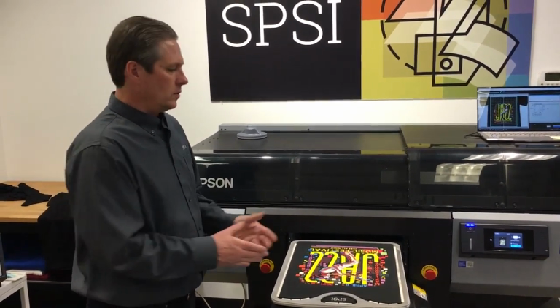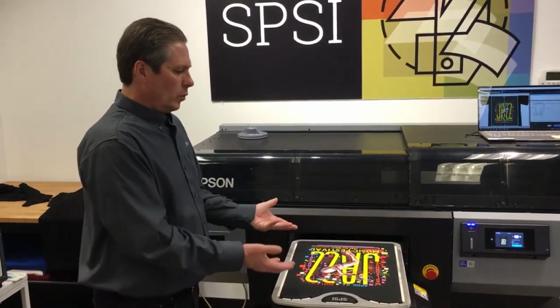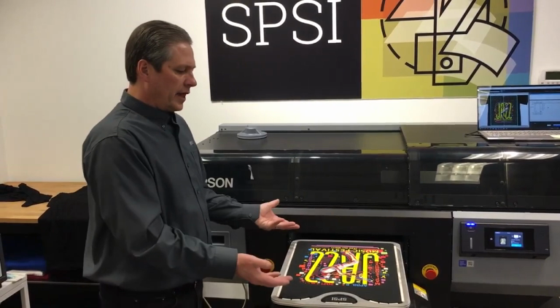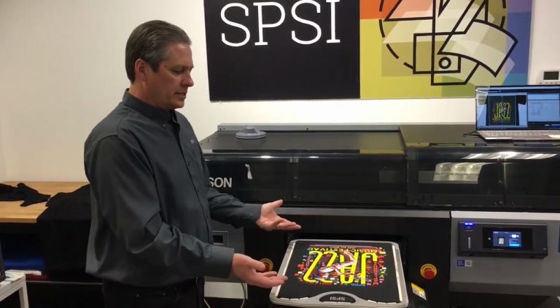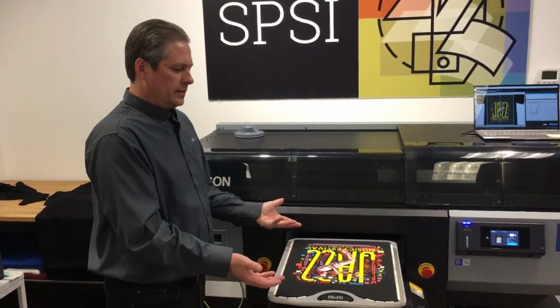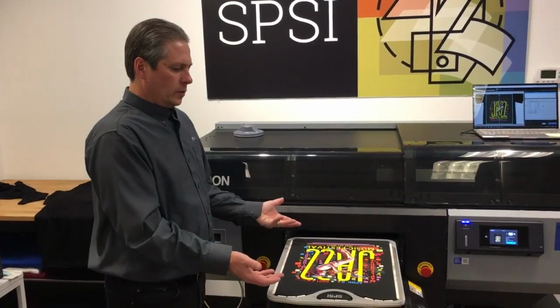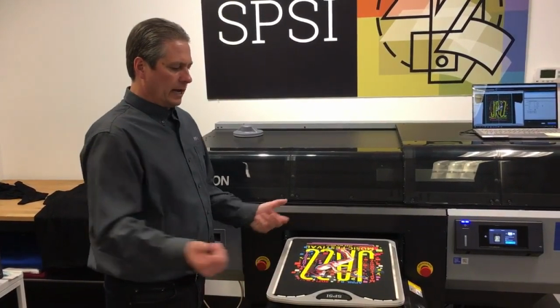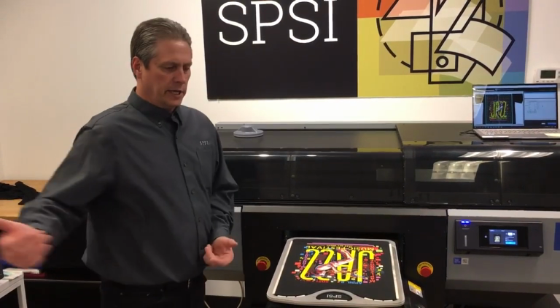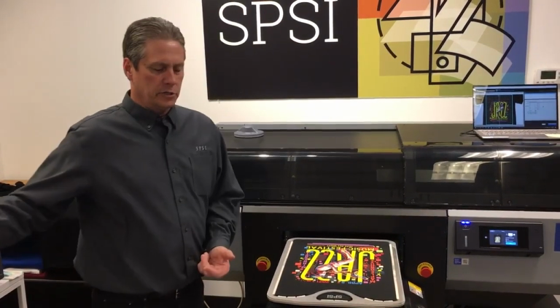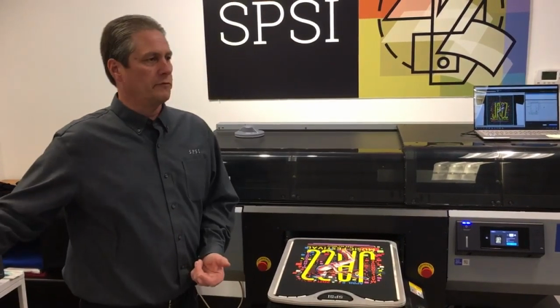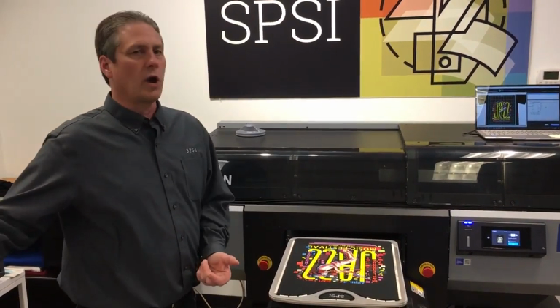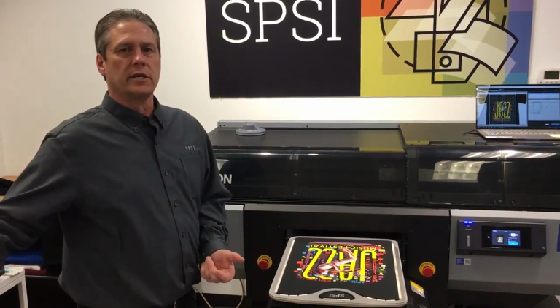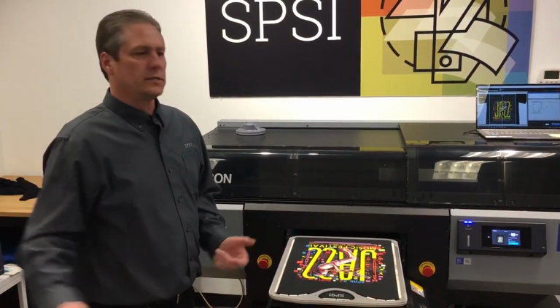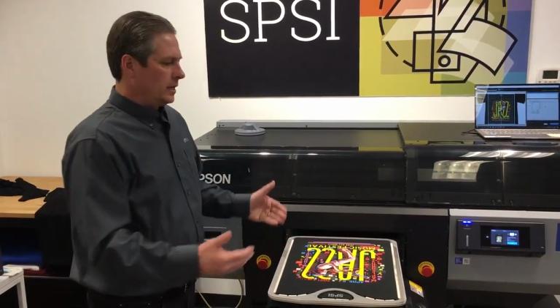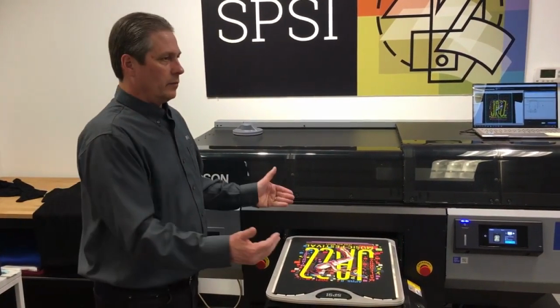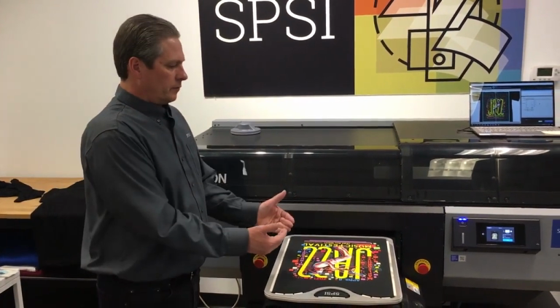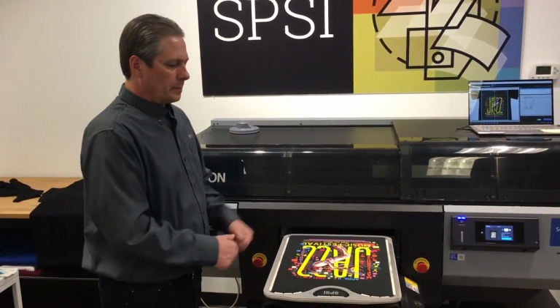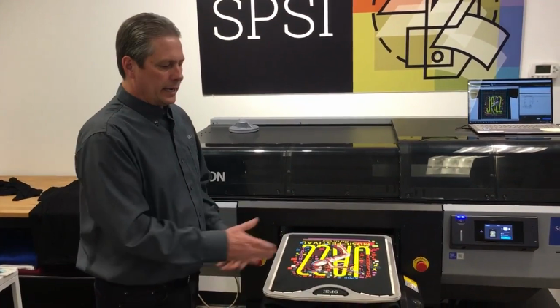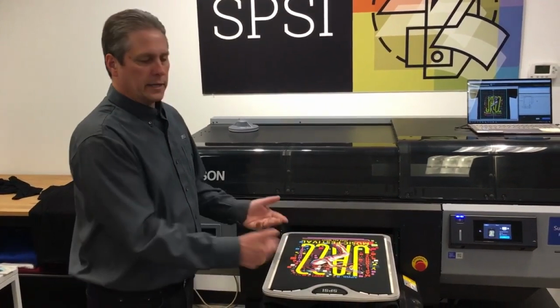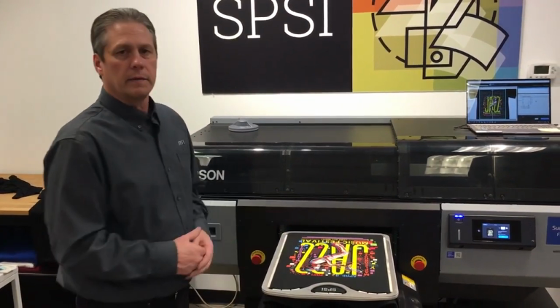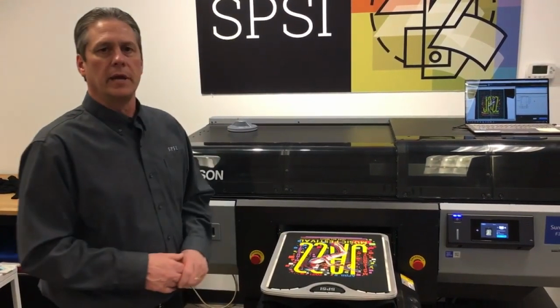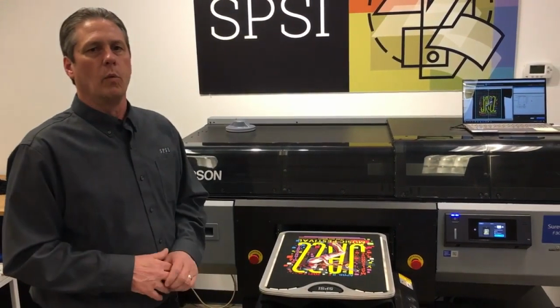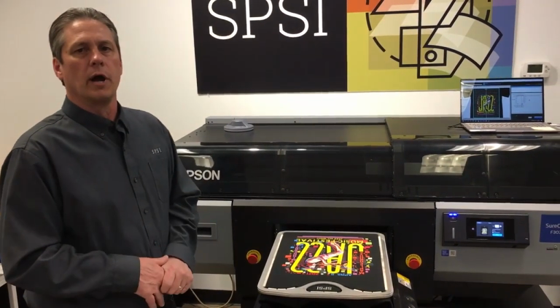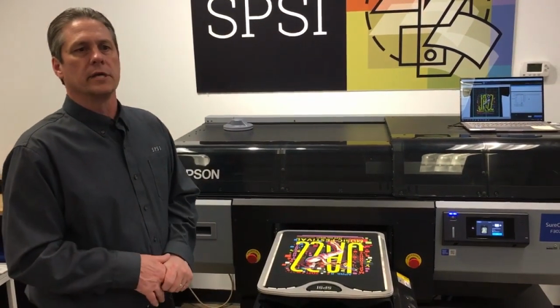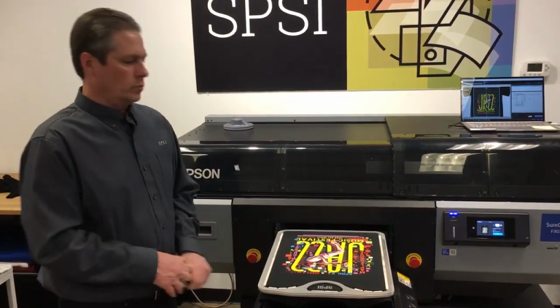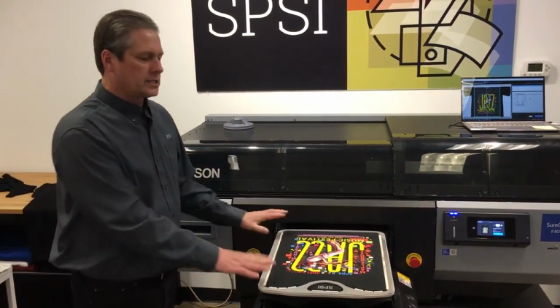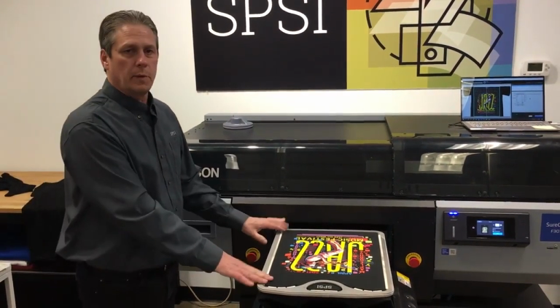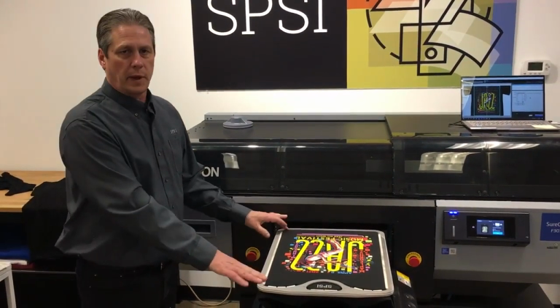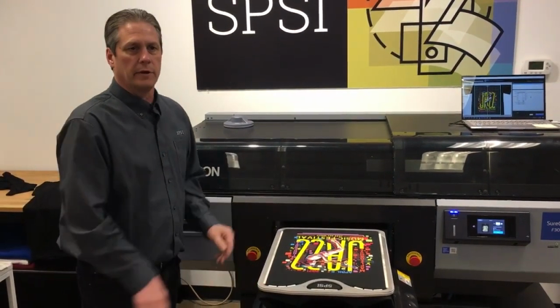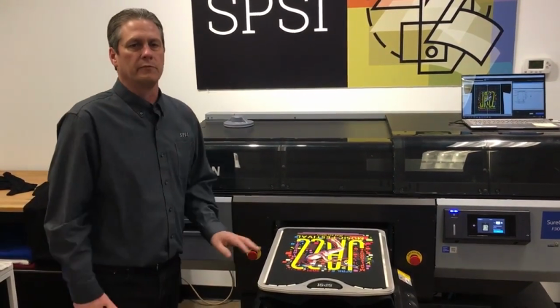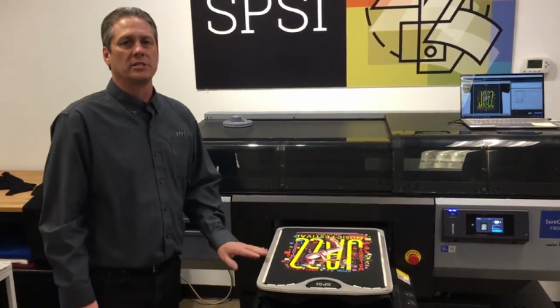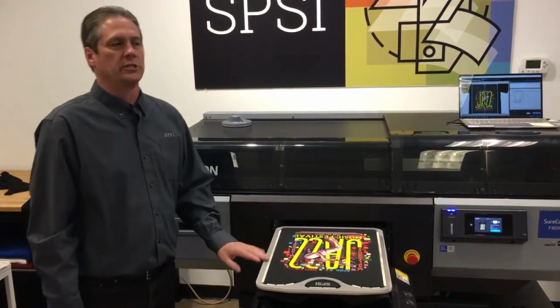With that said, we've now taken two different processes and combined them into one process. Really excited about this pallet from Action Engineering.